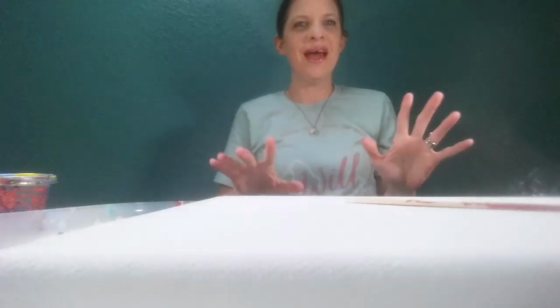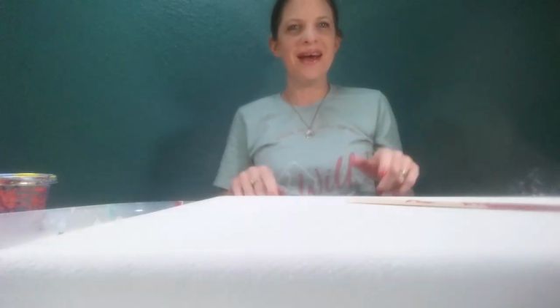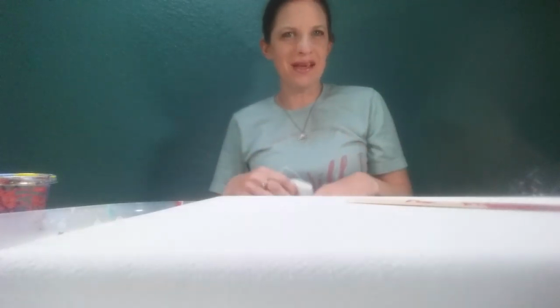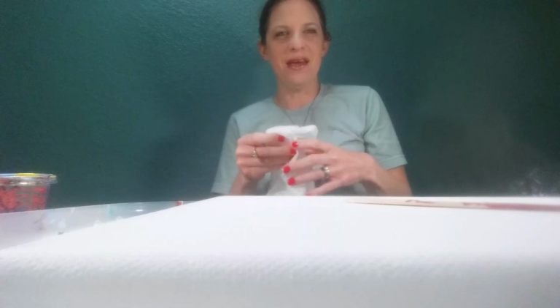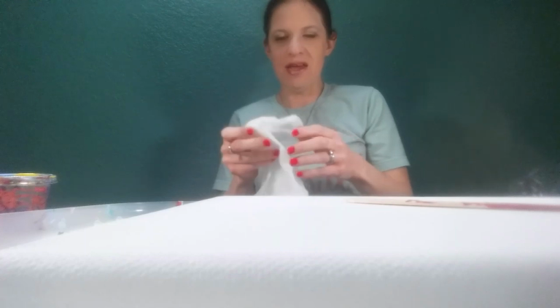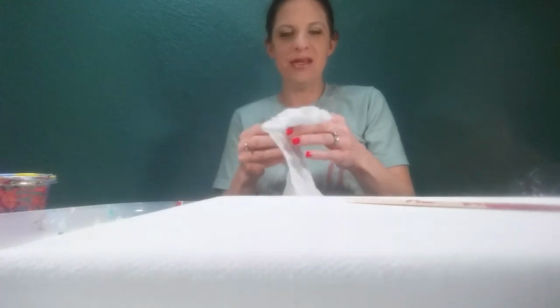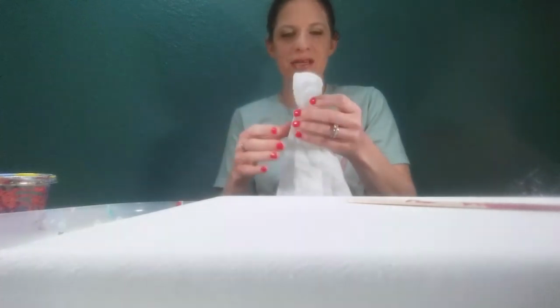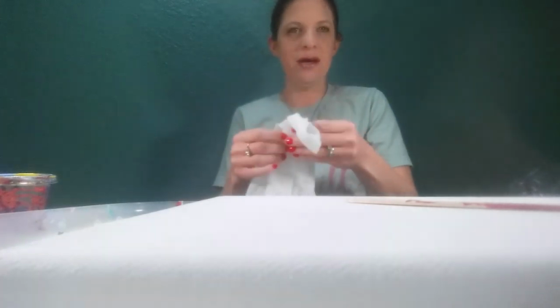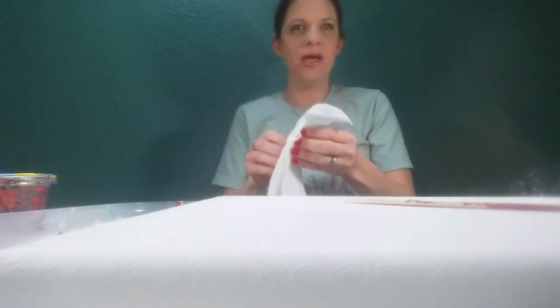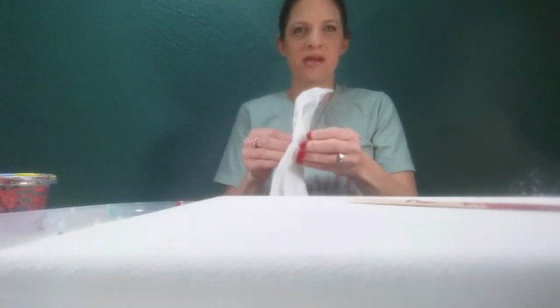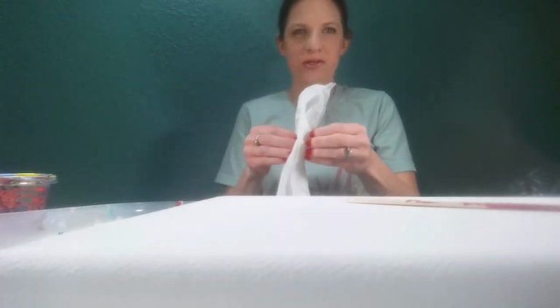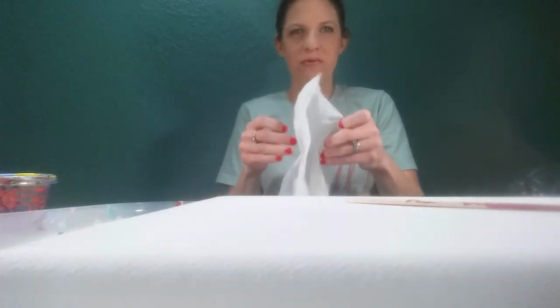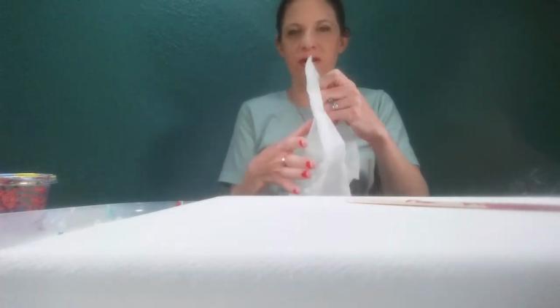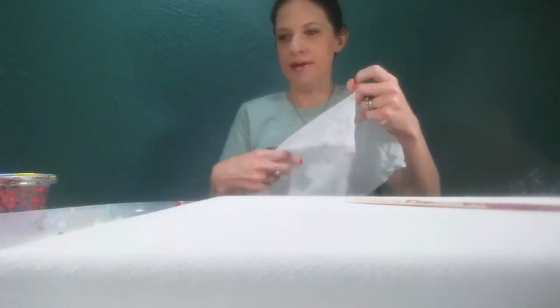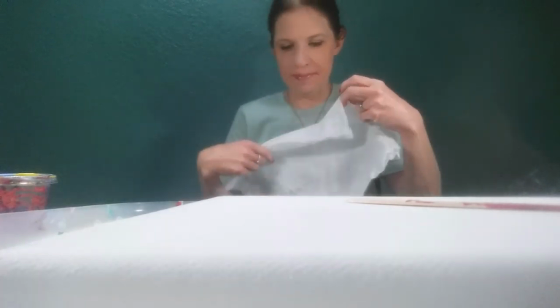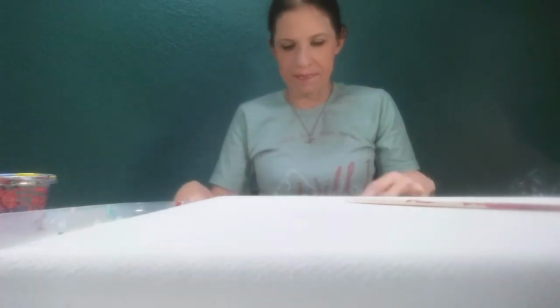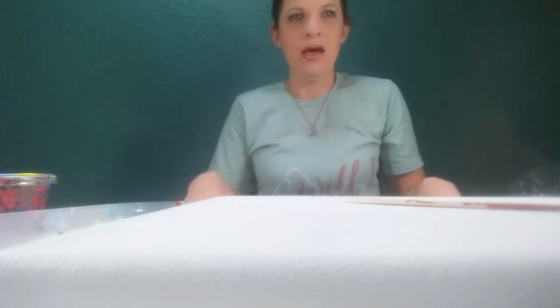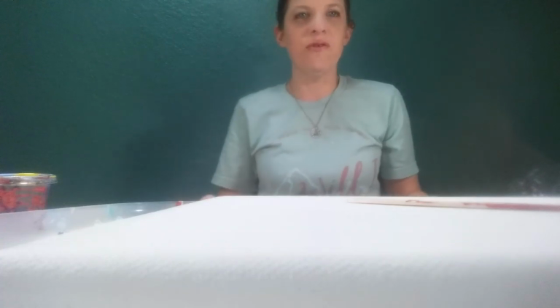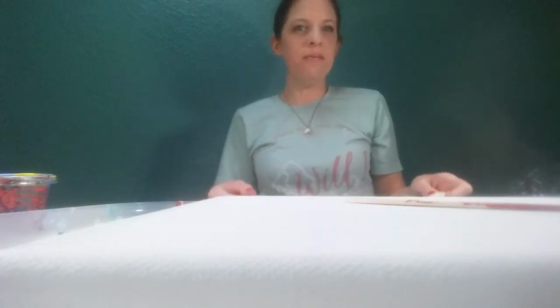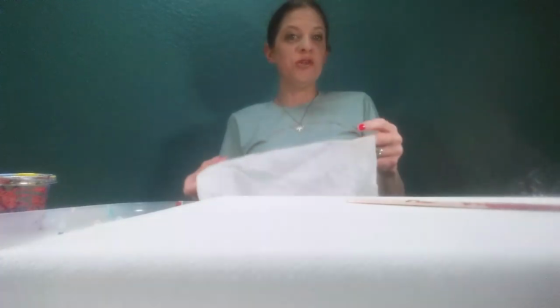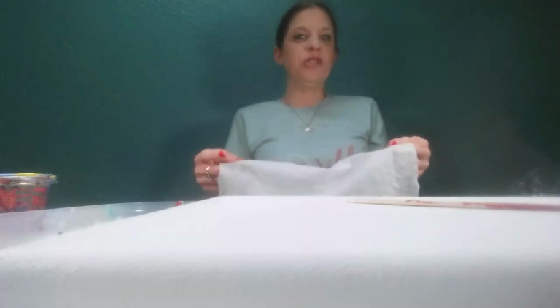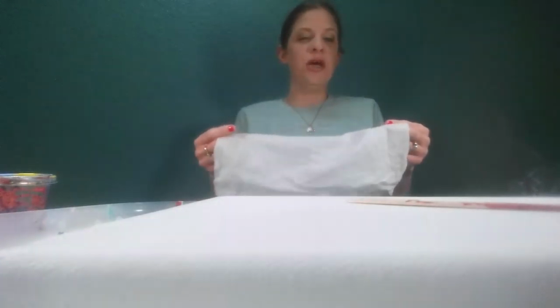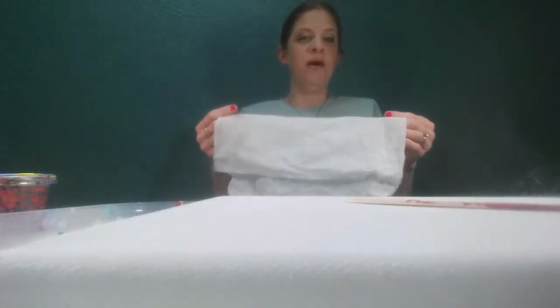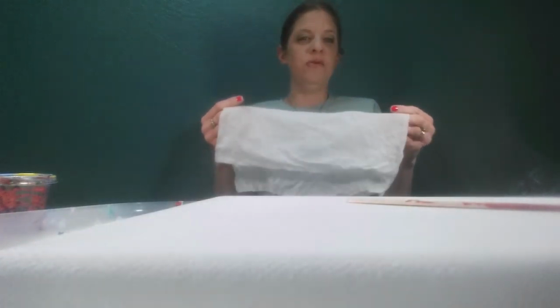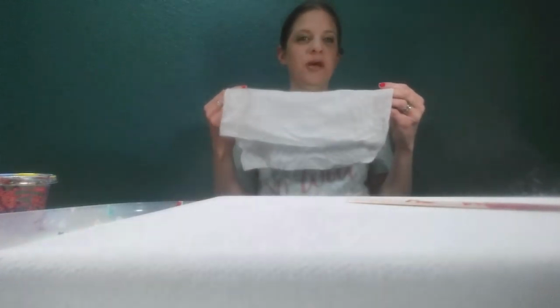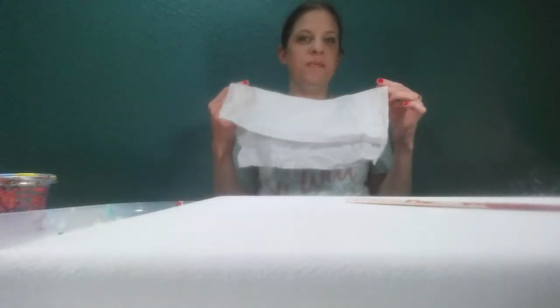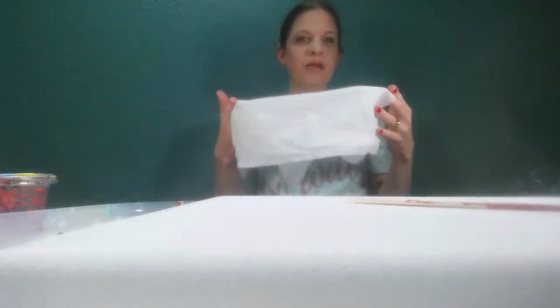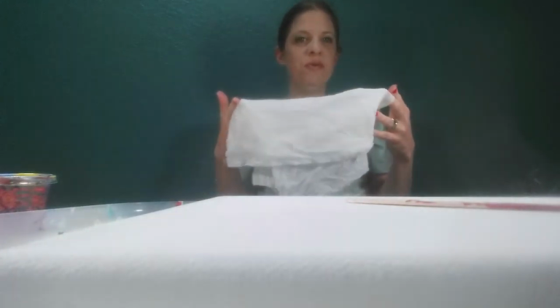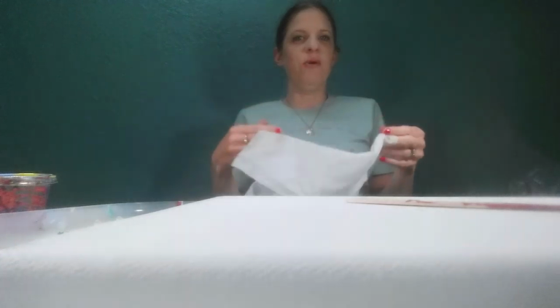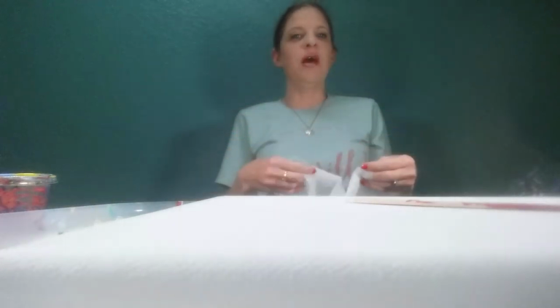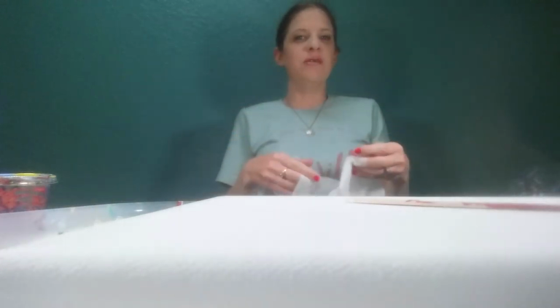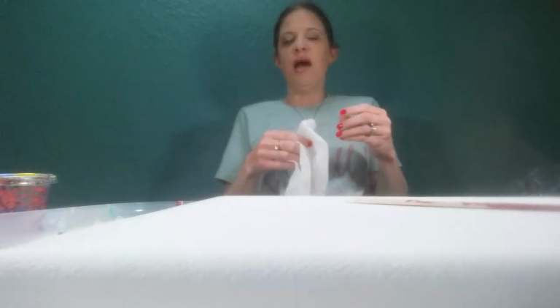Hi guys! I have a handy dandy little camera setup here so let me know if you love it or hate it. Today I'm going to answer questions about my loaded paper towel swipe.